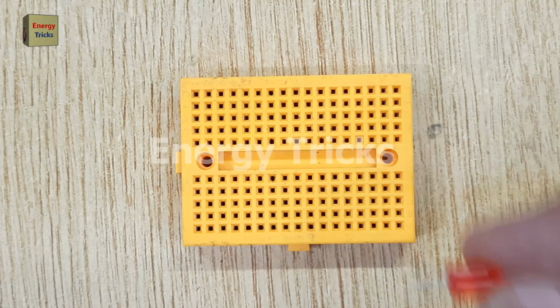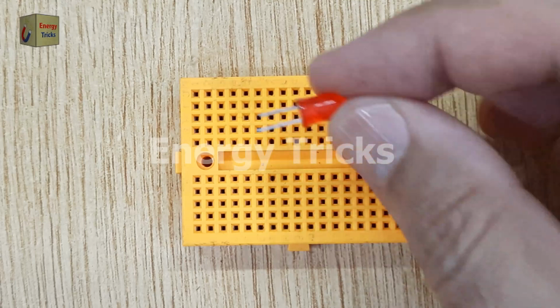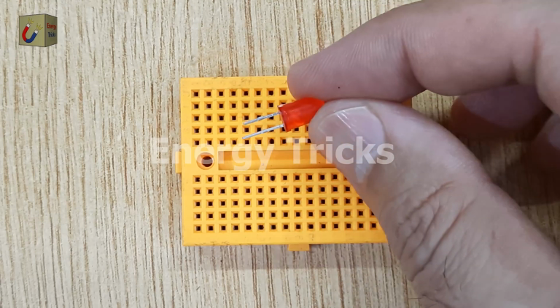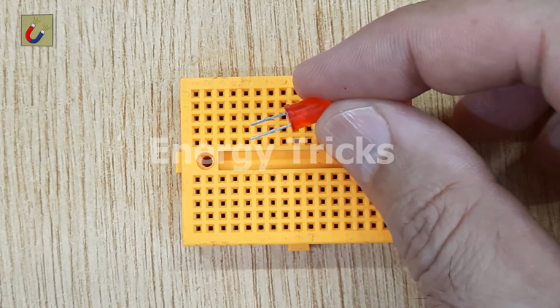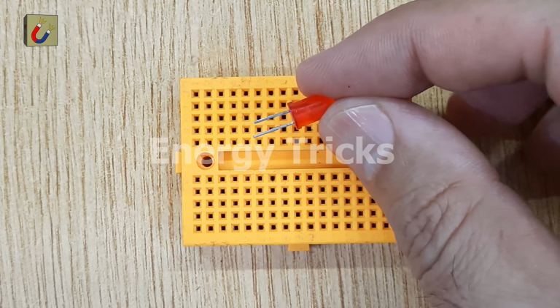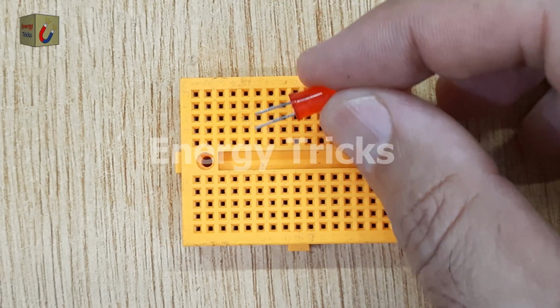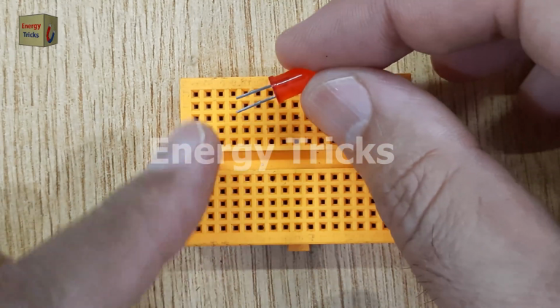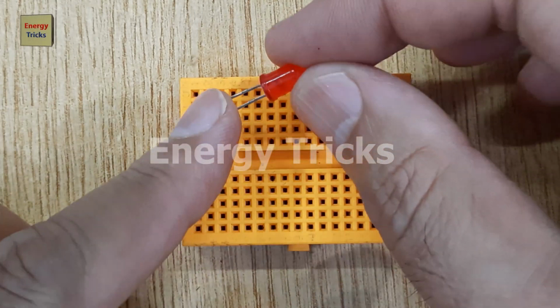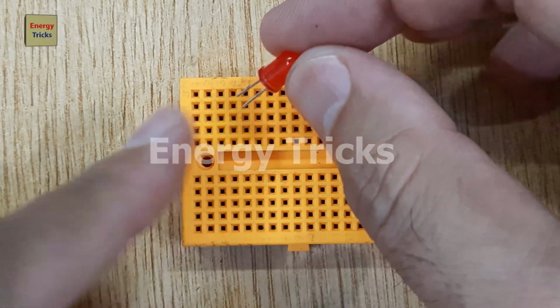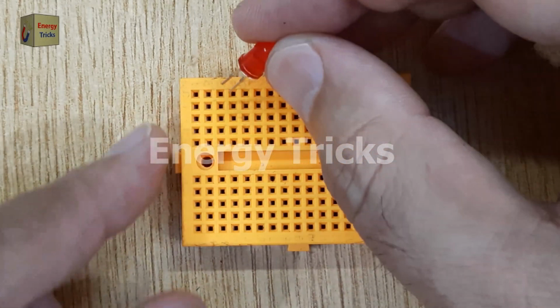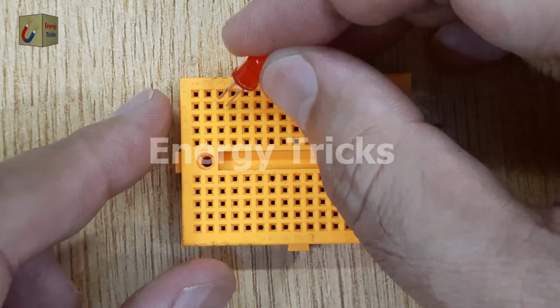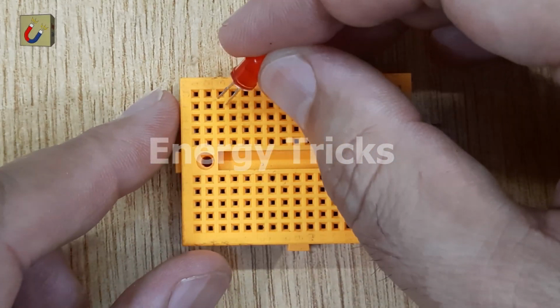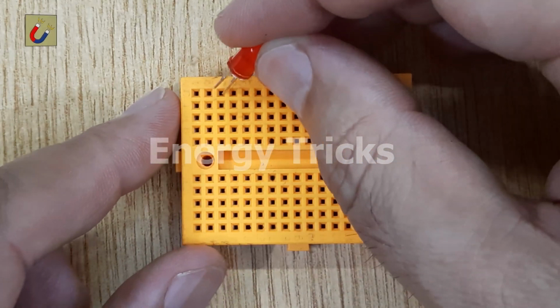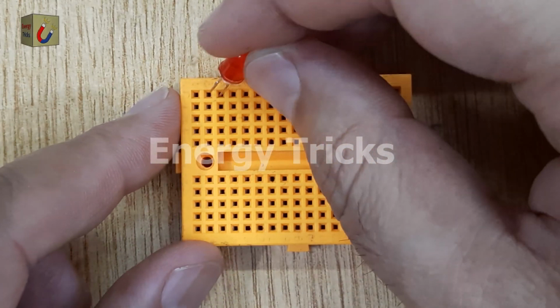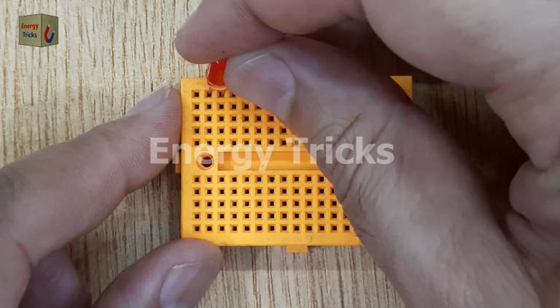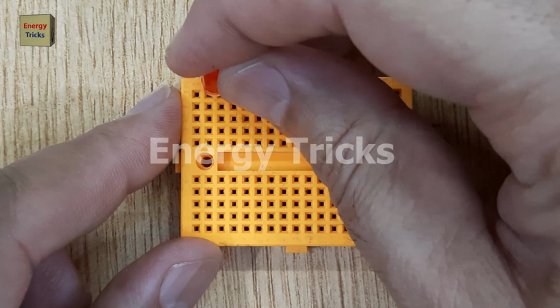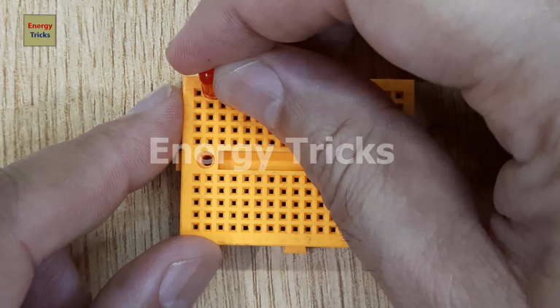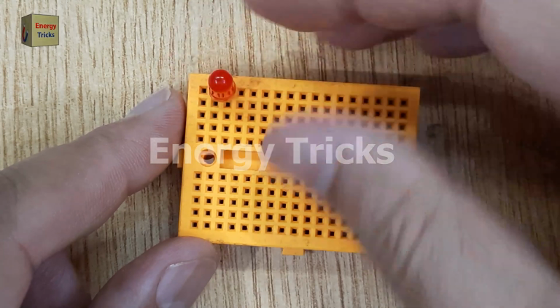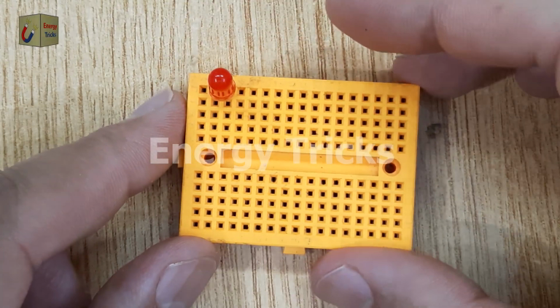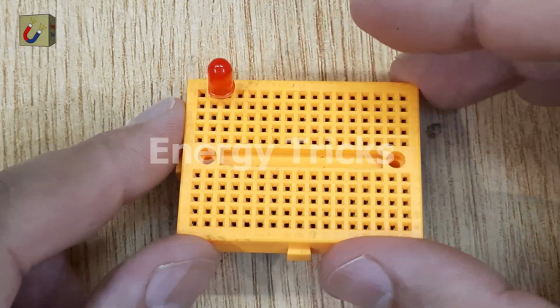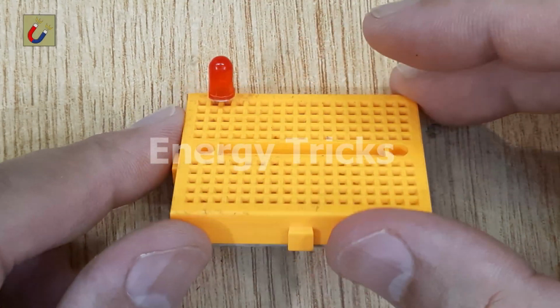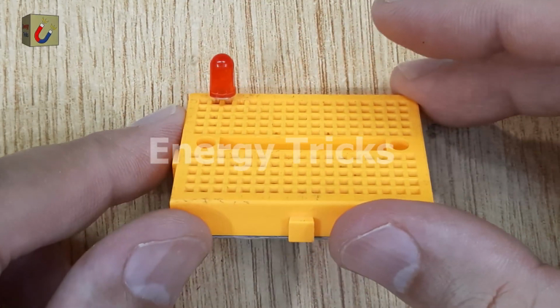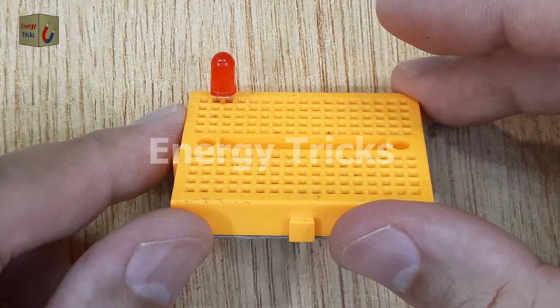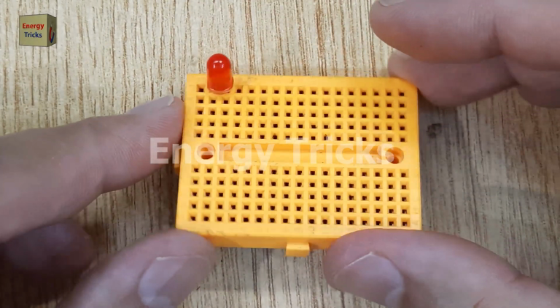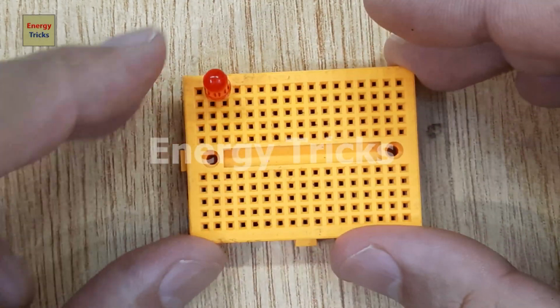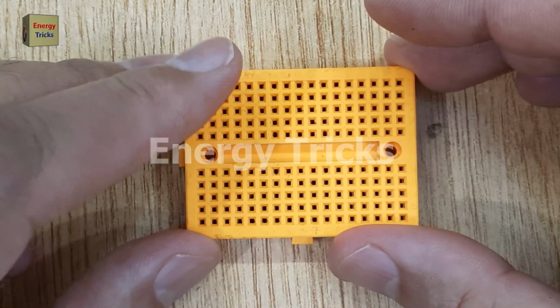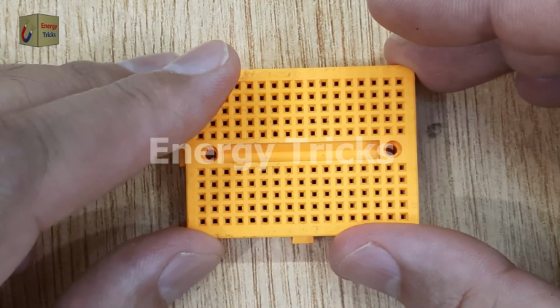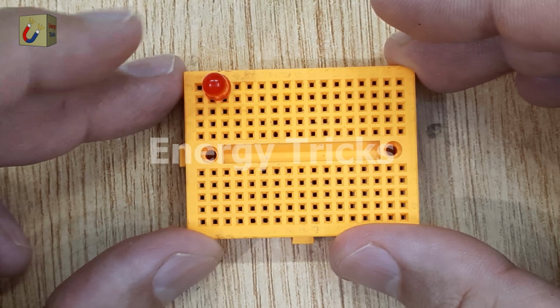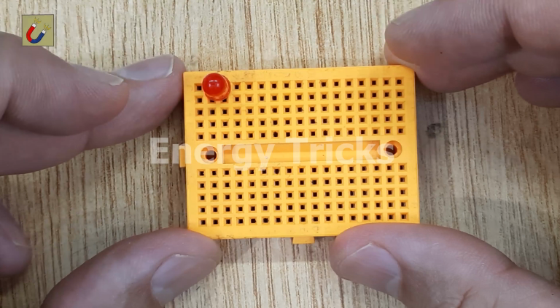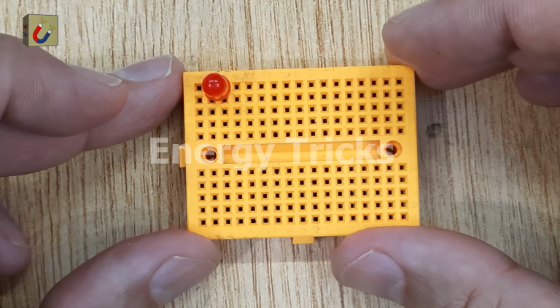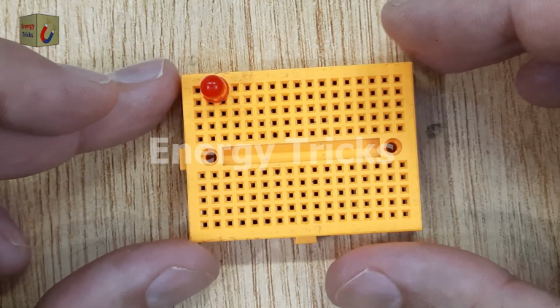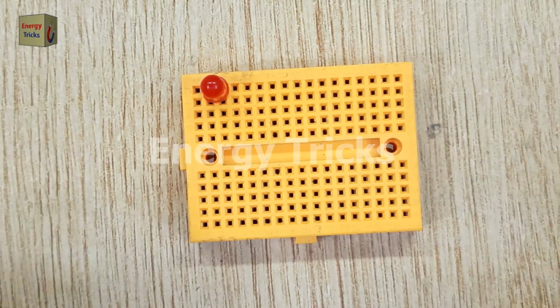The first electronic component you'll need is an LED. I'm using a standard red LED for this project, but you can use any color you prefer. Insert the LED into the breadboard, ensuring both pins are correctly positioned.